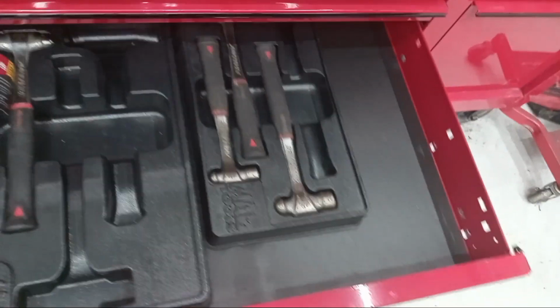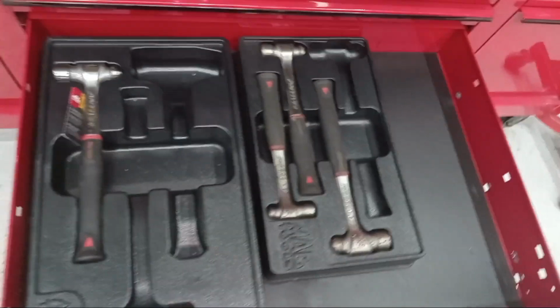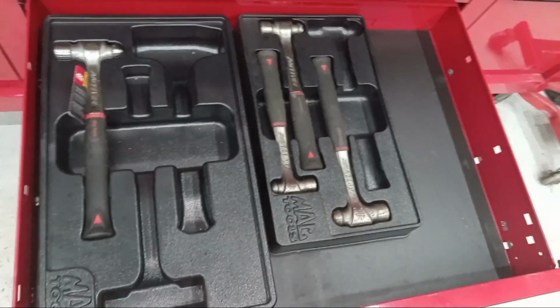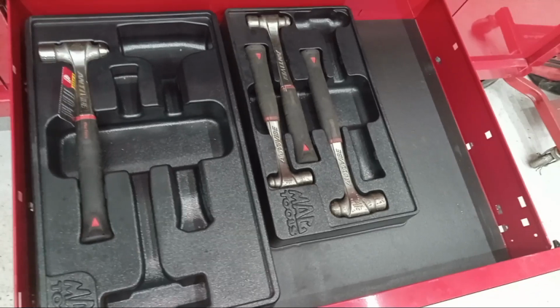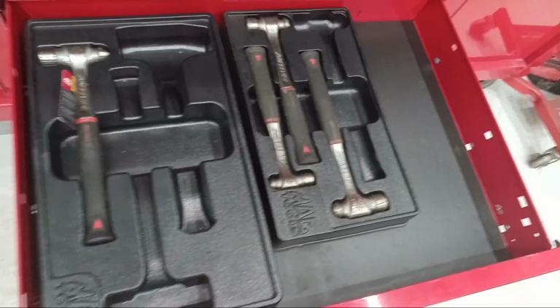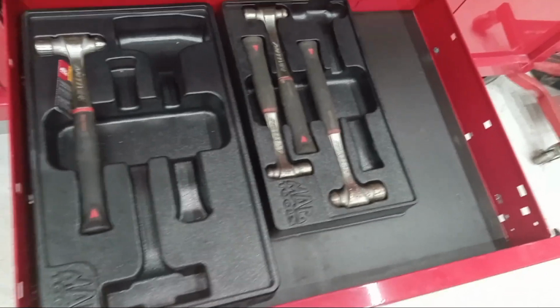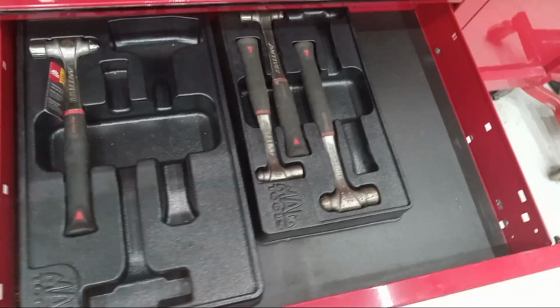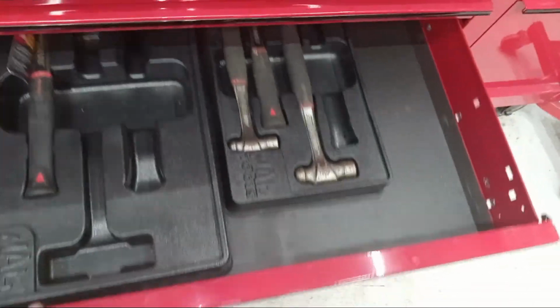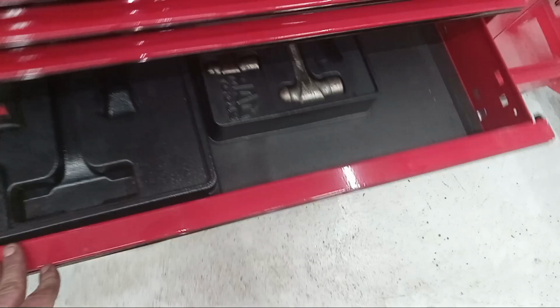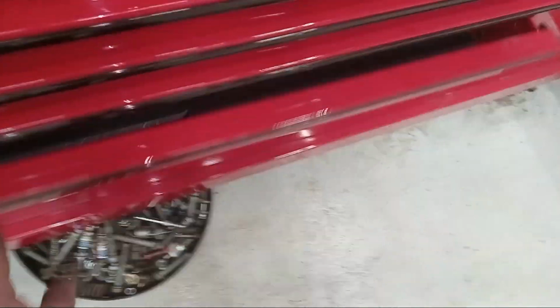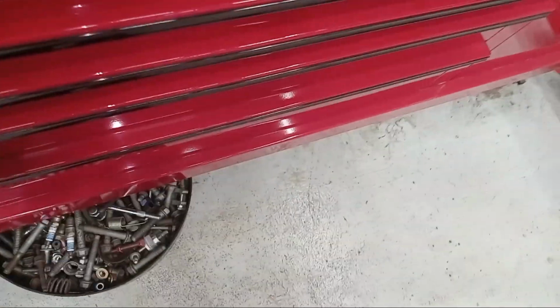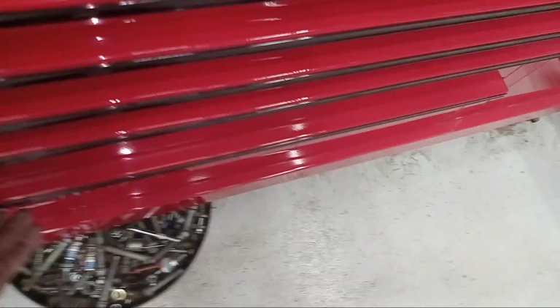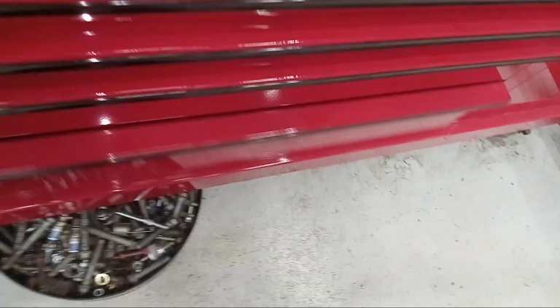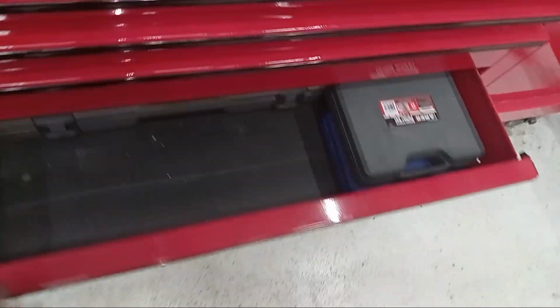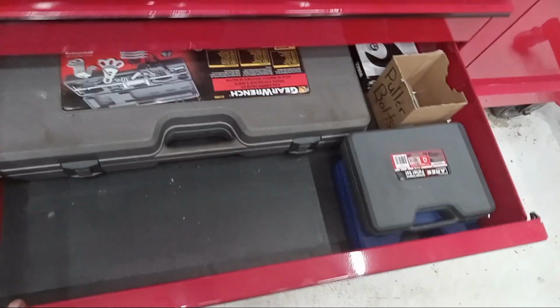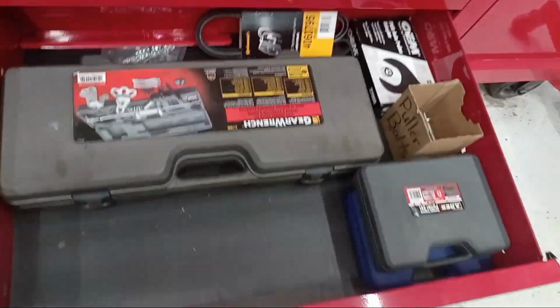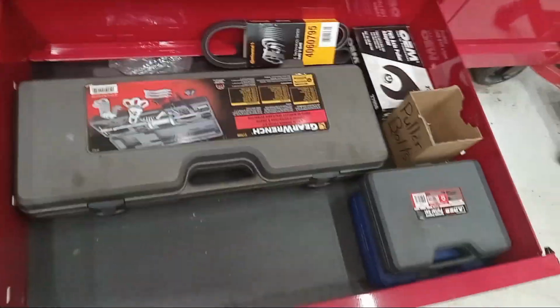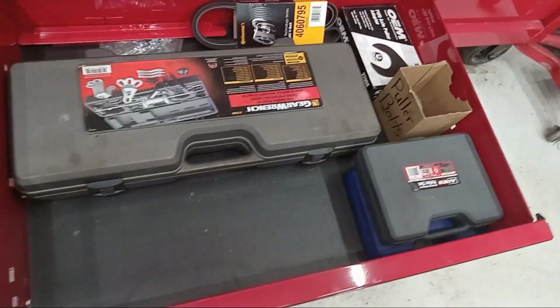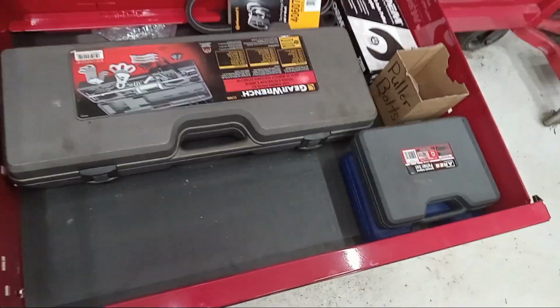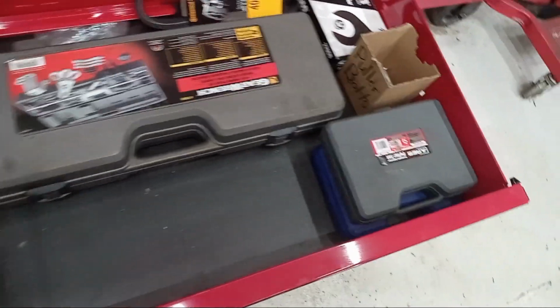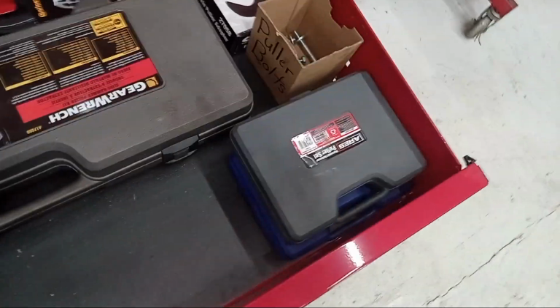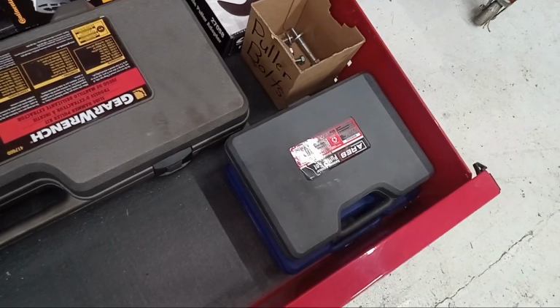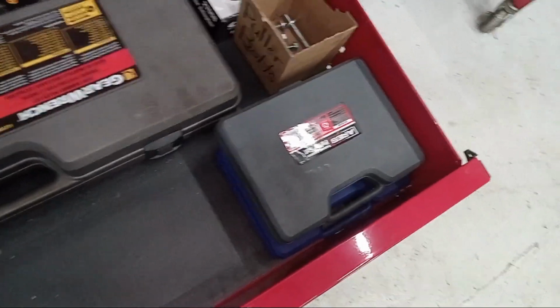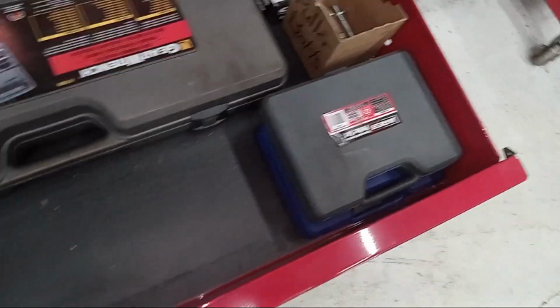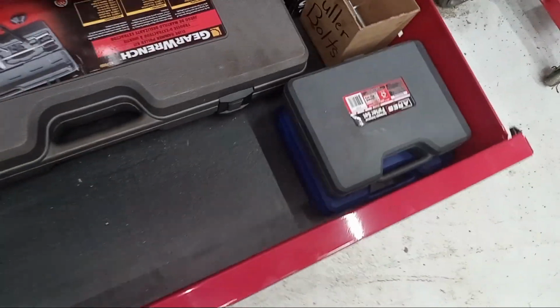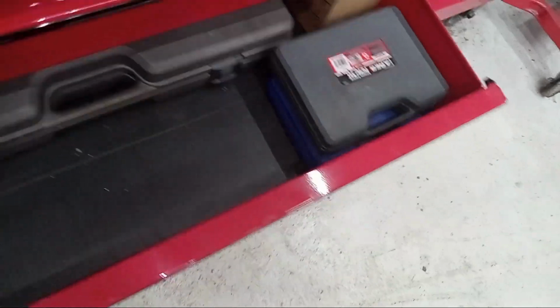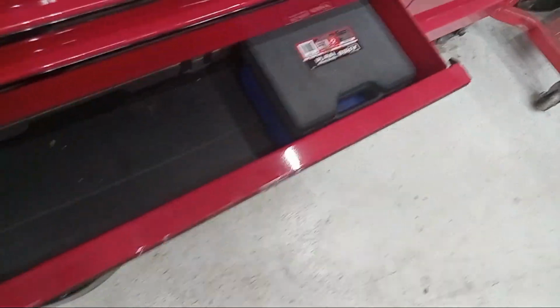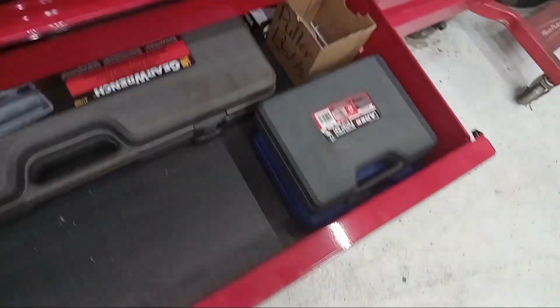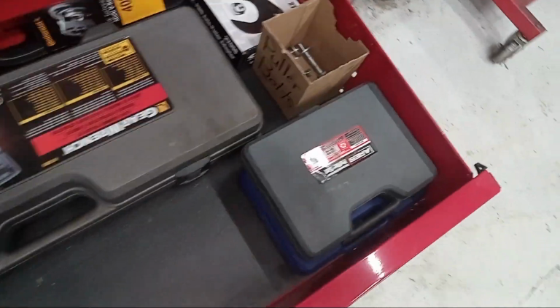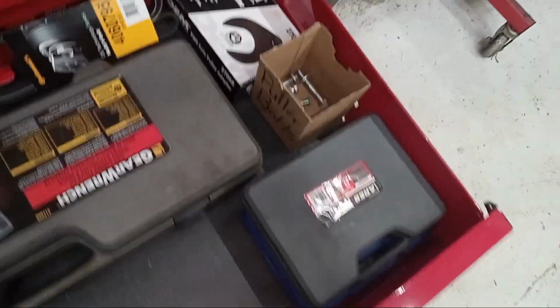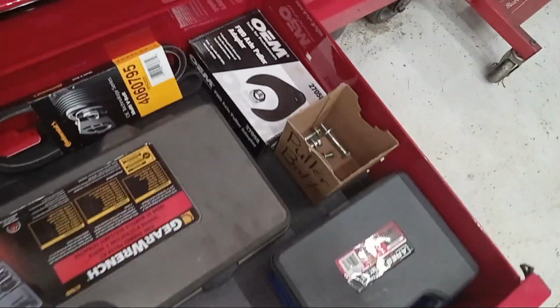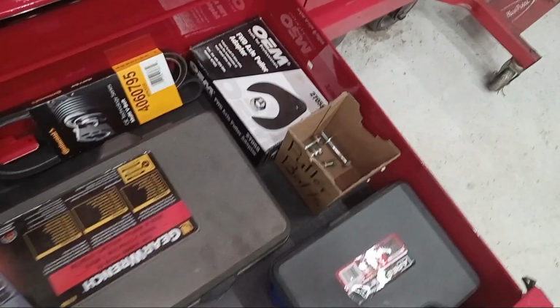Hammer drawer — the hammers that are missing are on my cart. Got the slide hammer, three-jaw puller, power steering pump pulley puller and installer.